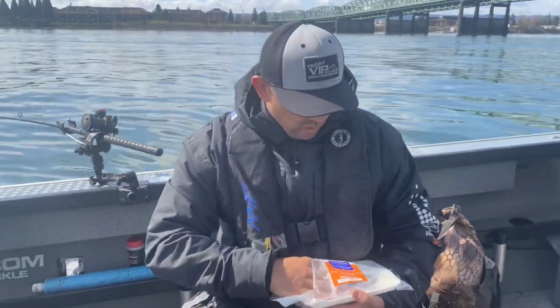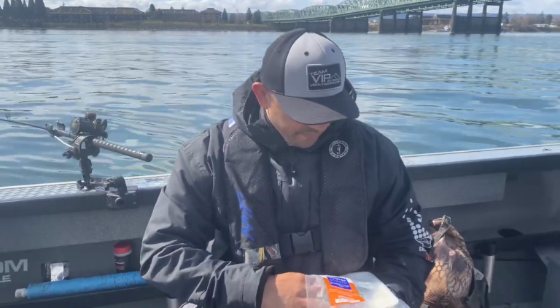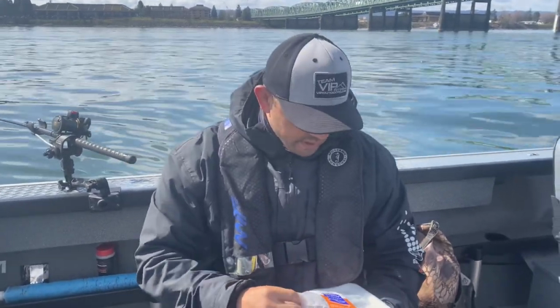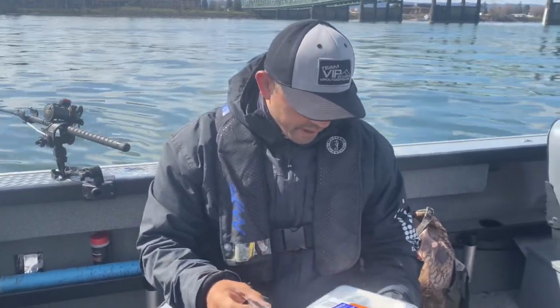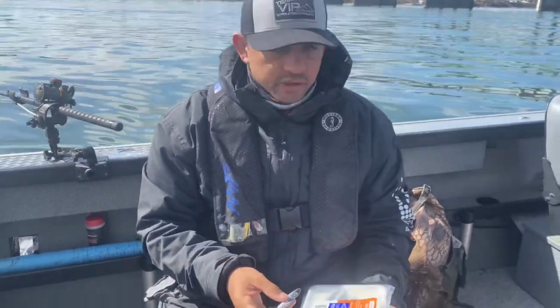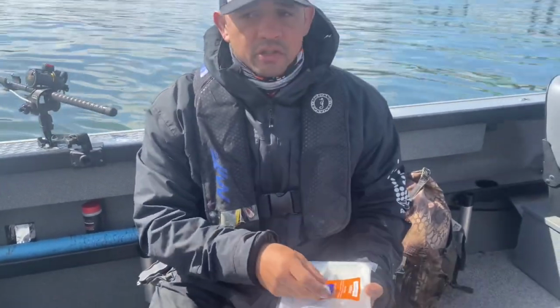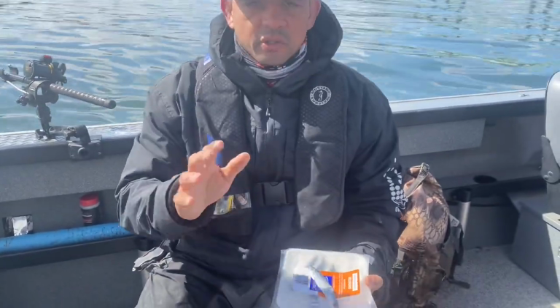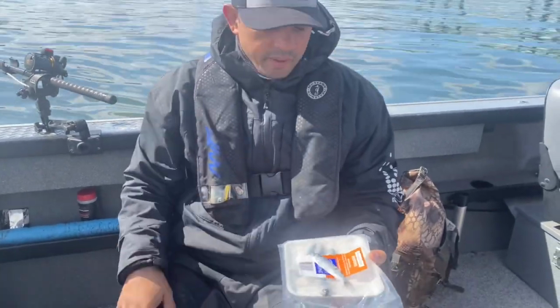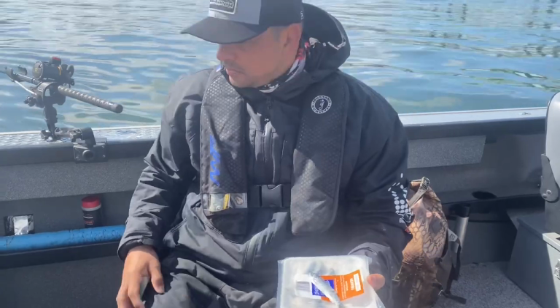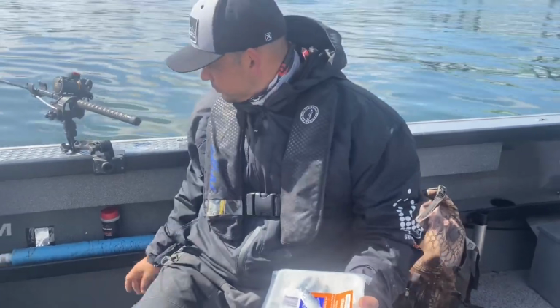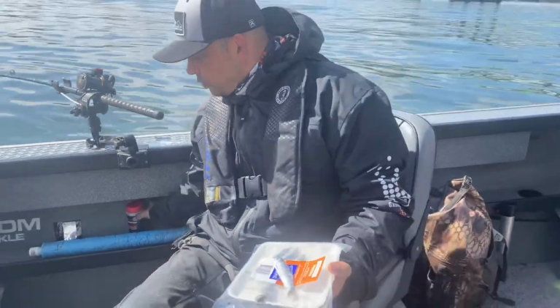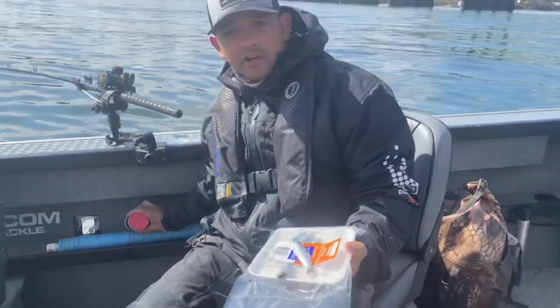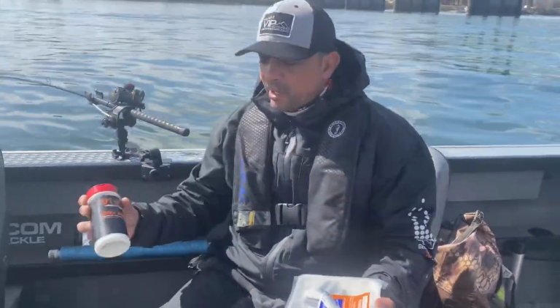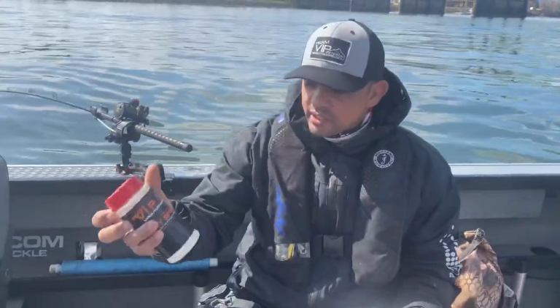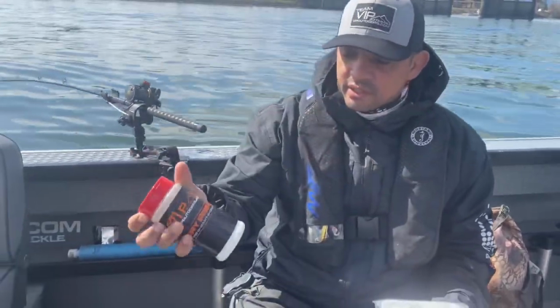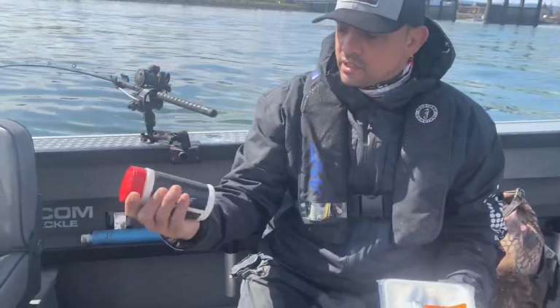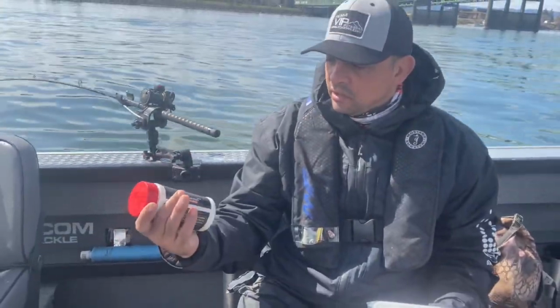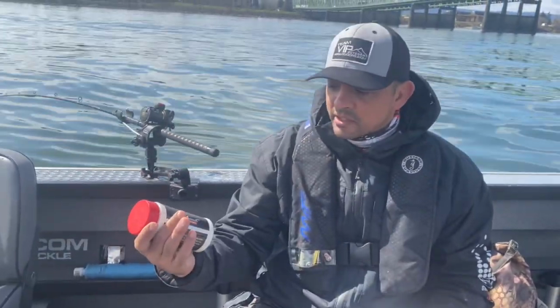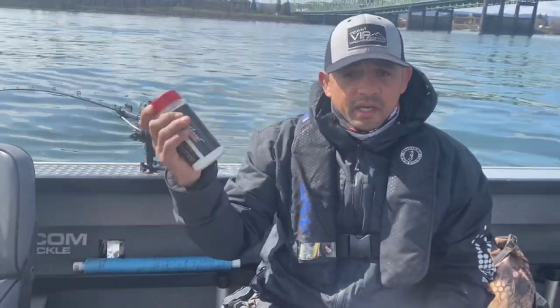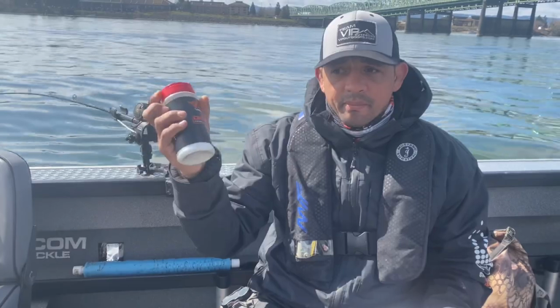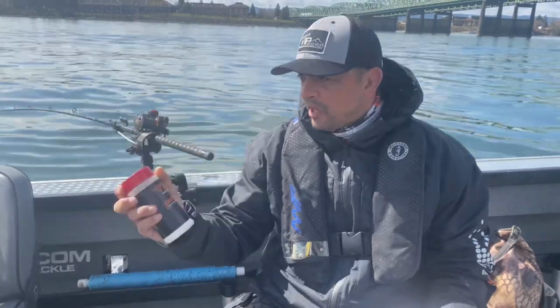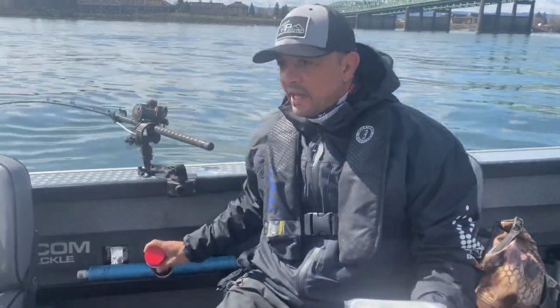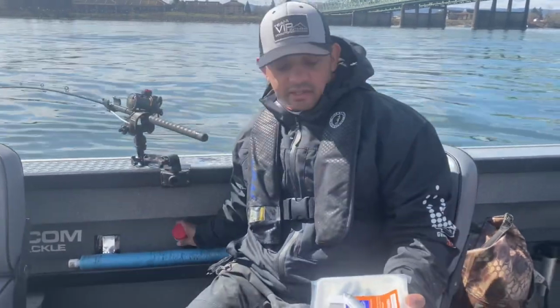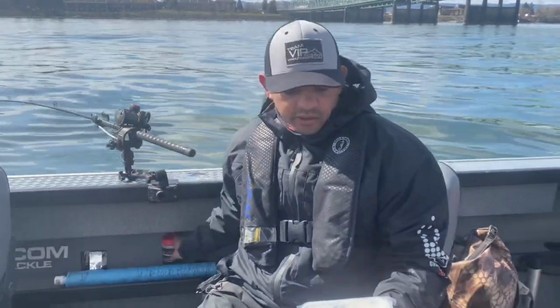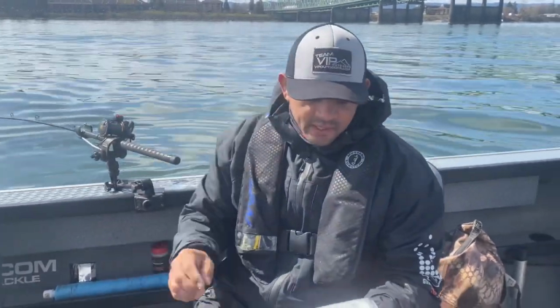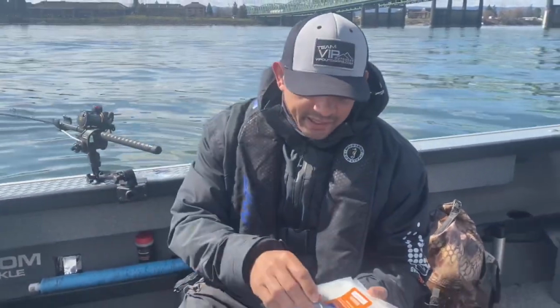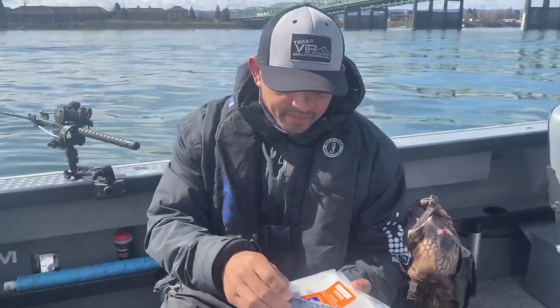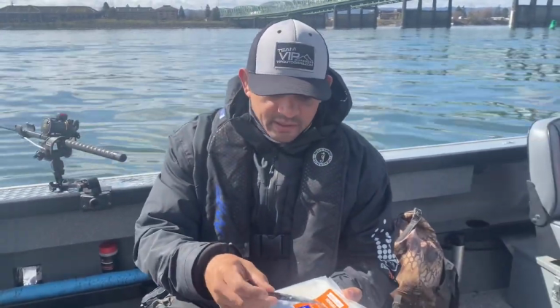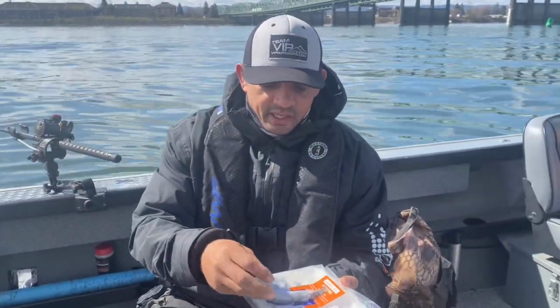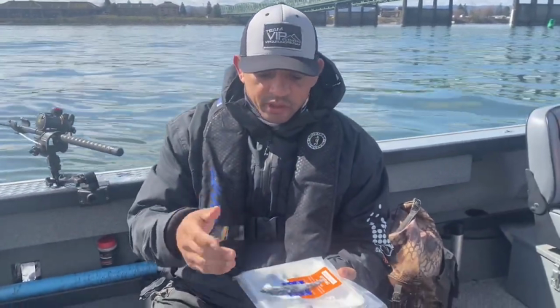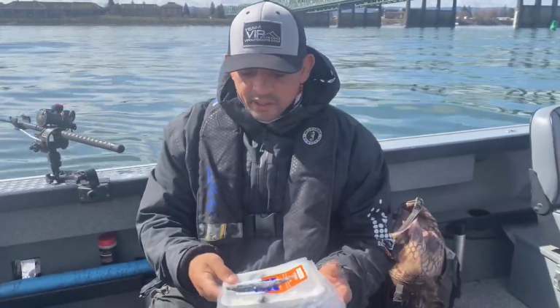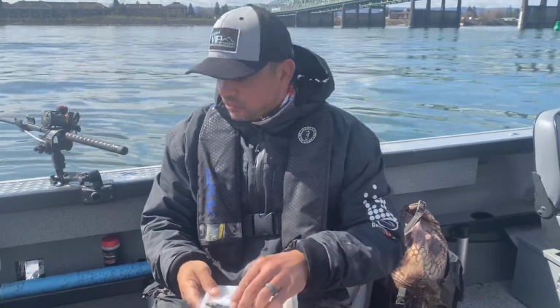One of them is the bait brine you're using. You want to use a good quality bait brine. We have our dry brine, which is essentially the Northwest bait brine. It's a really good one — it tightens the bait up nice. We're going to plug cut the first one.